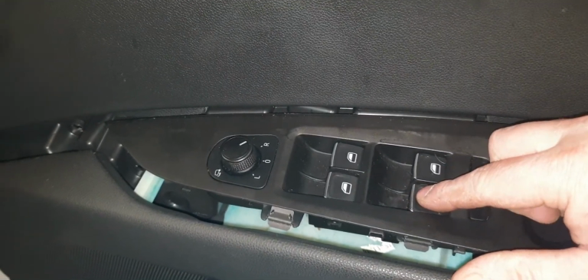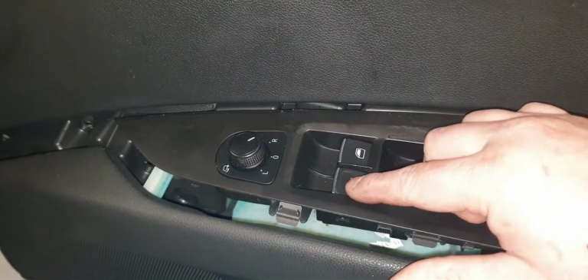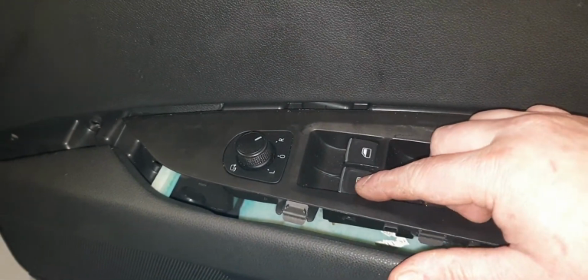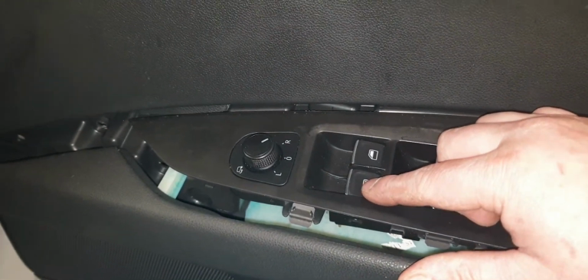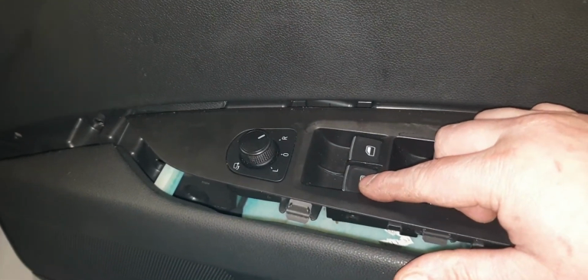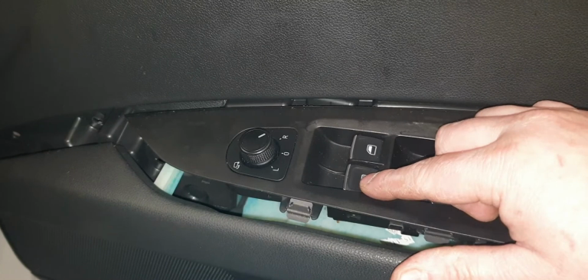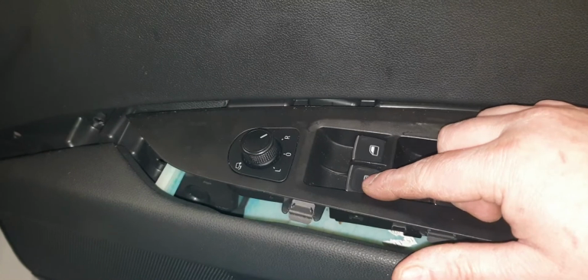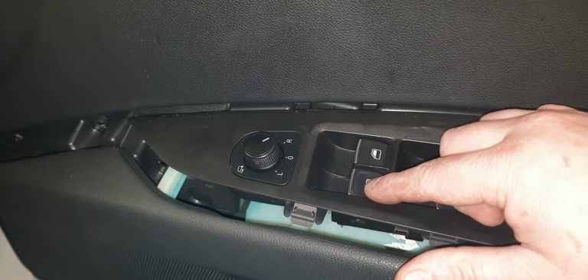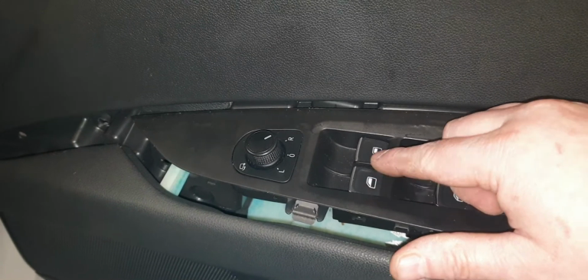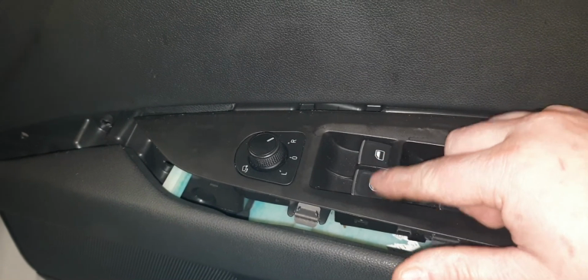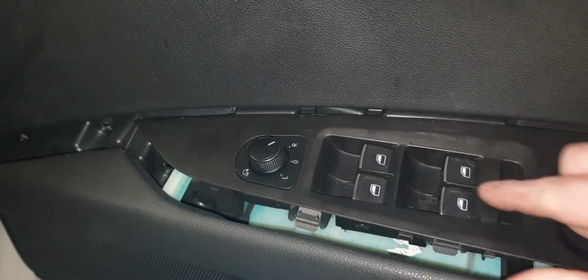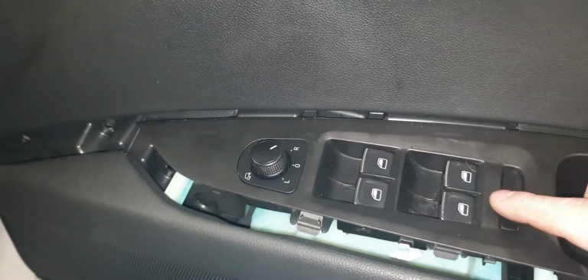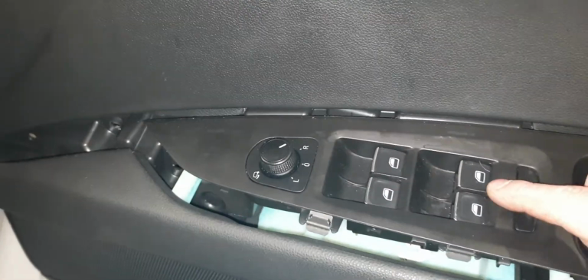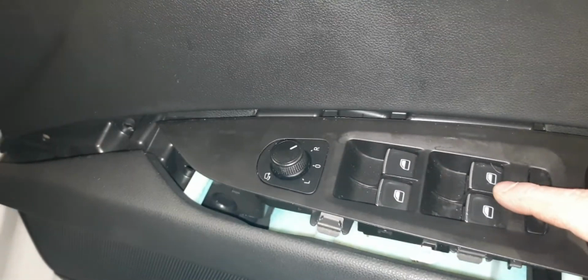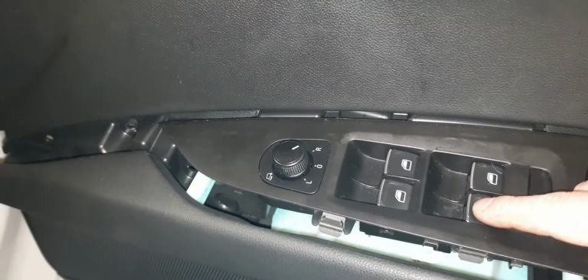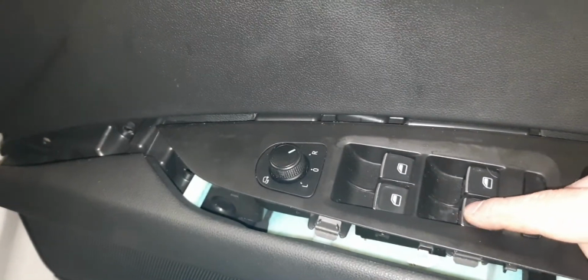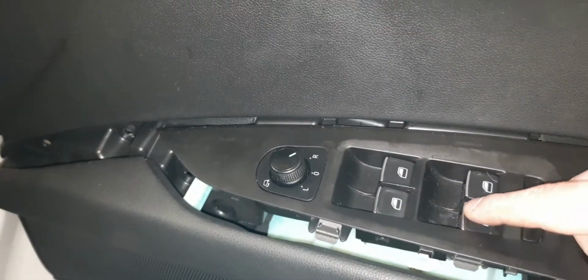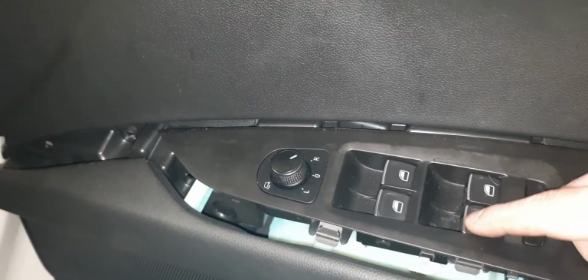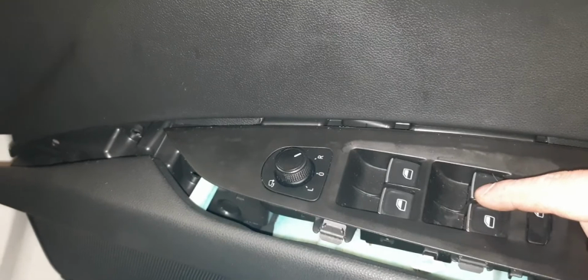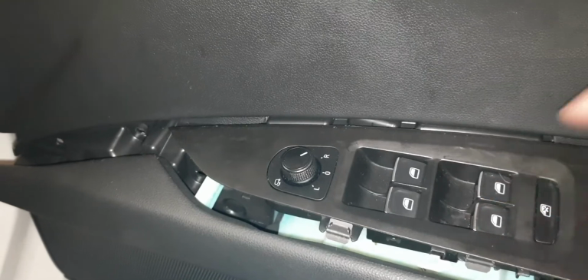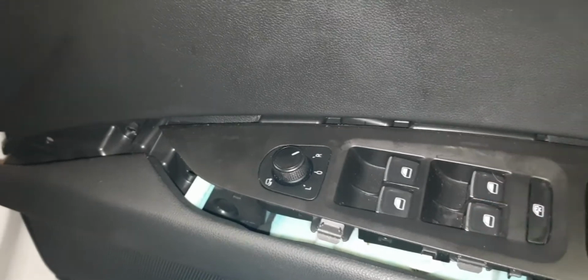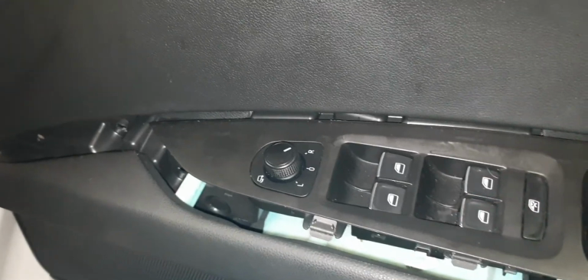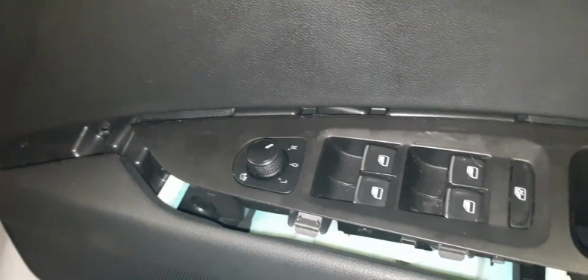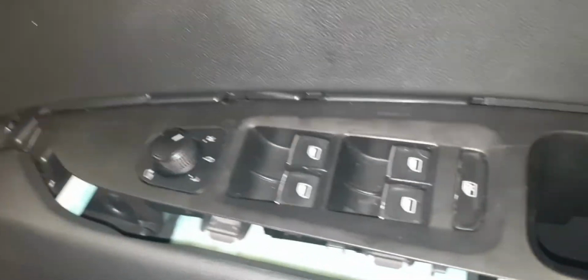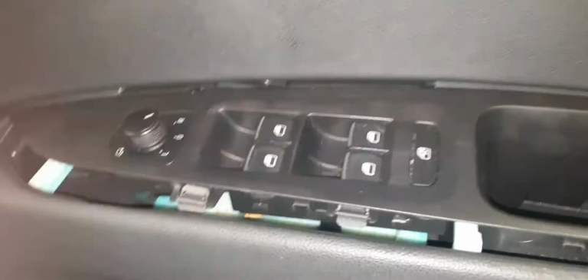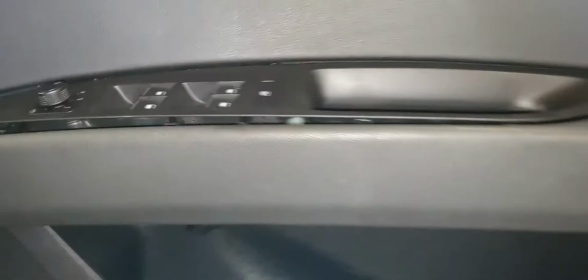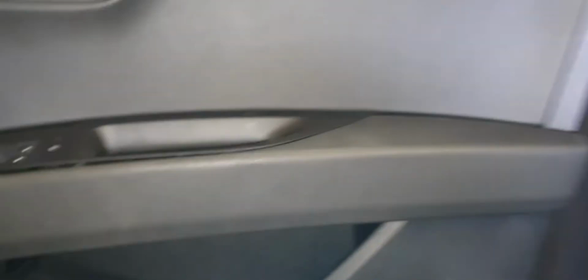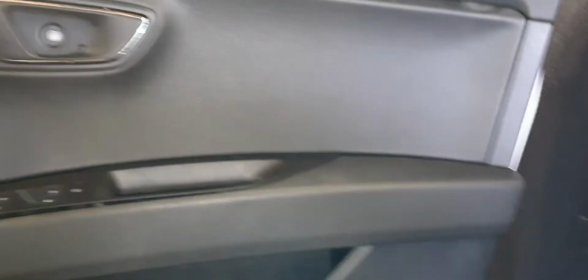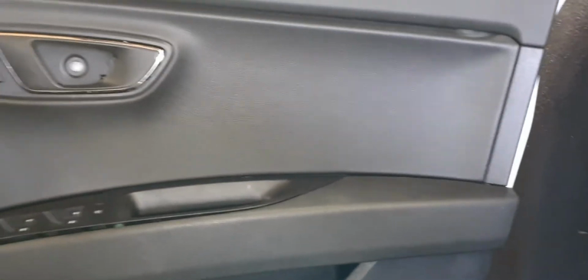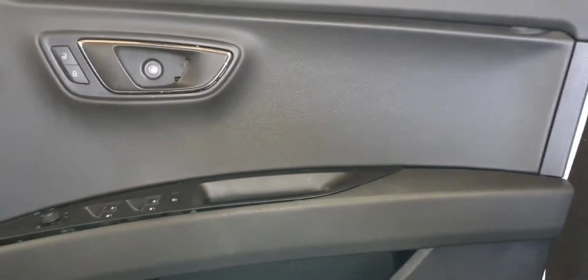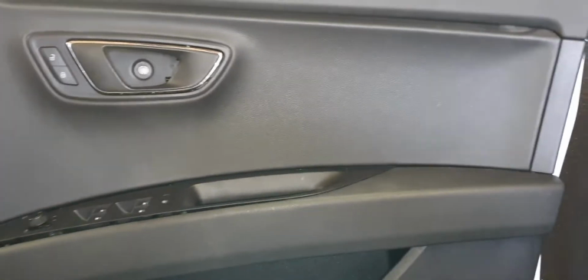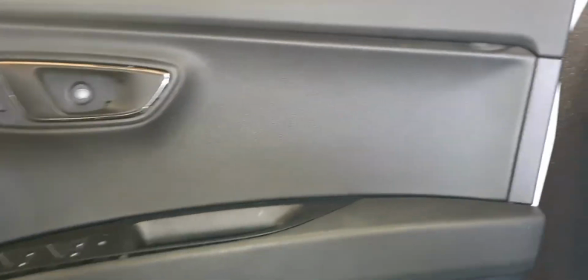You can get these out of Volkswagen or TPS for around 60 odd pounds plus VAT. Just remember, some have chrome tips and others don't have chrome tips. To do this job we need to take off the door panel.